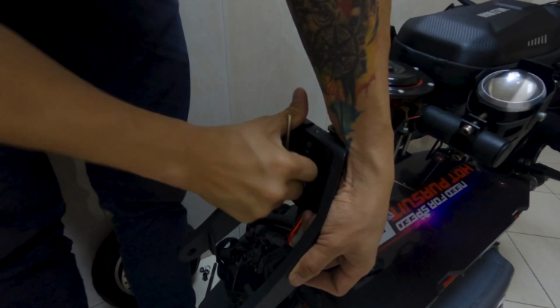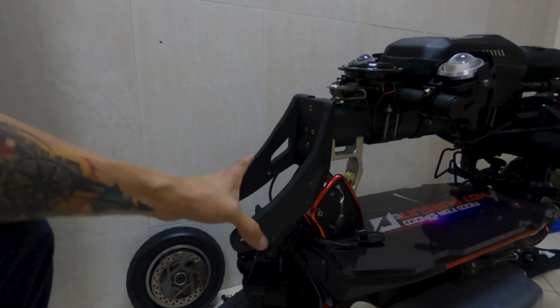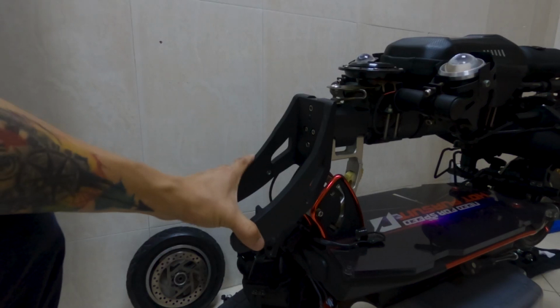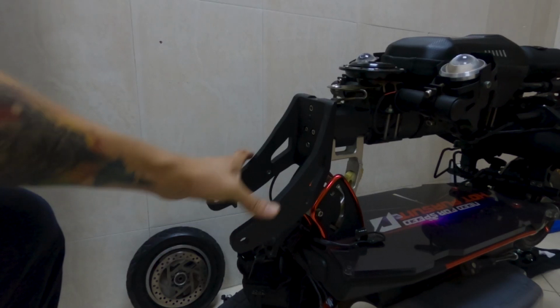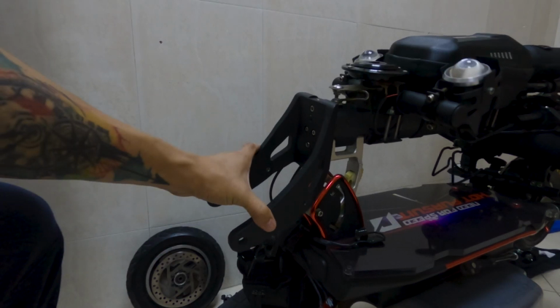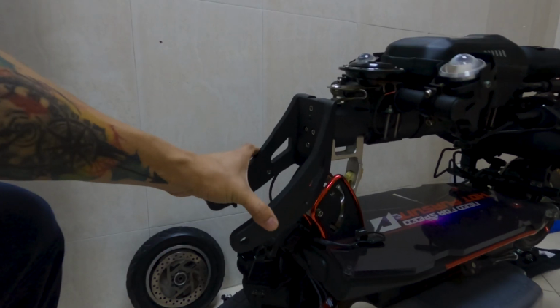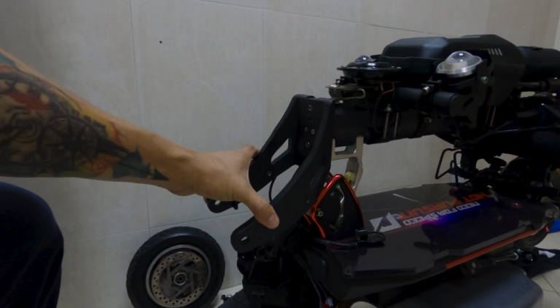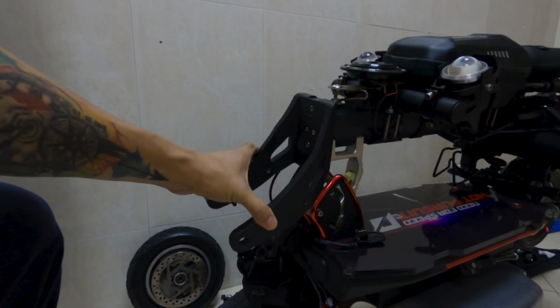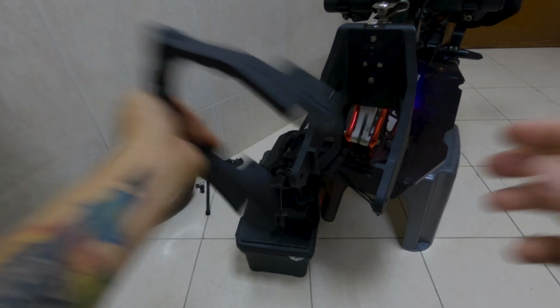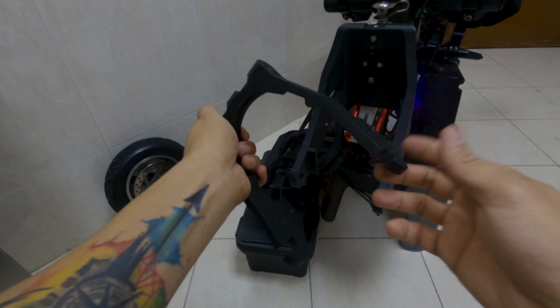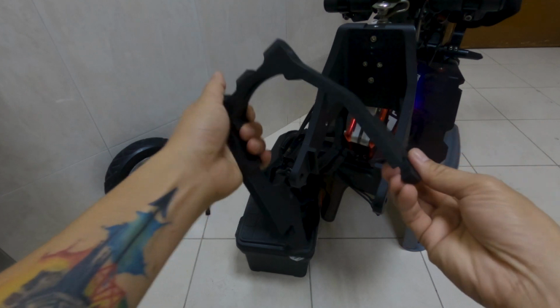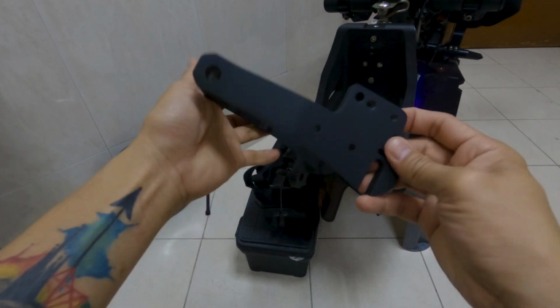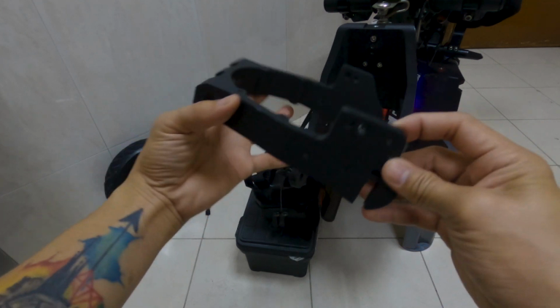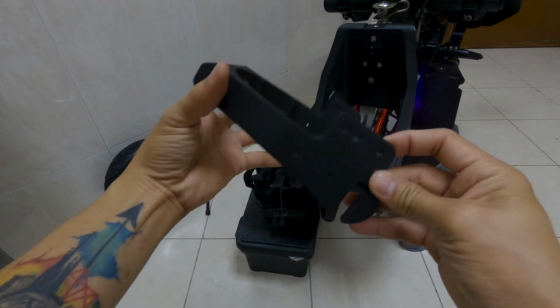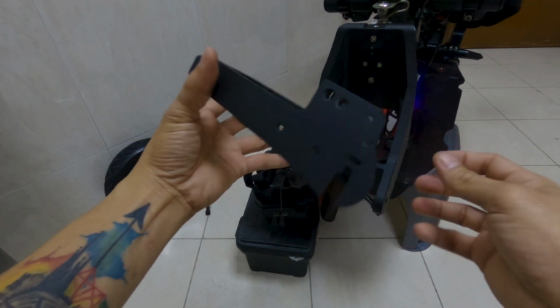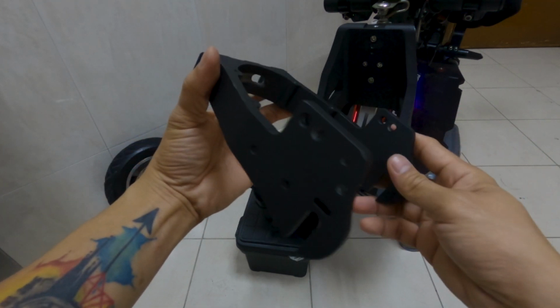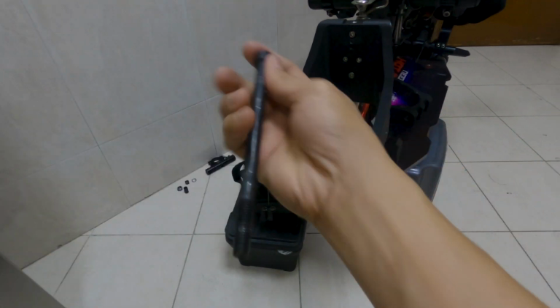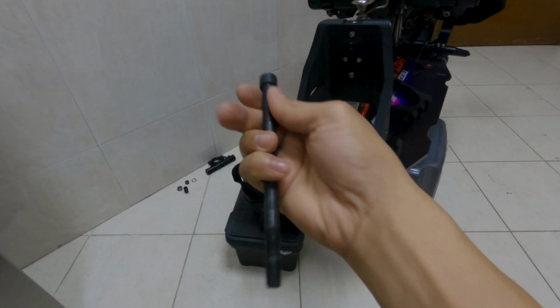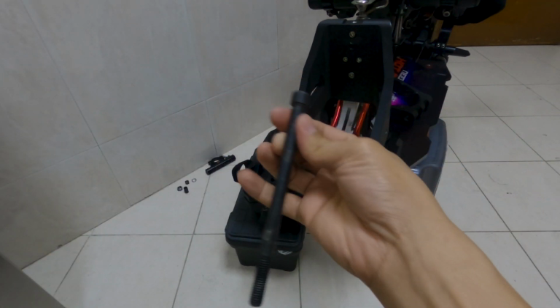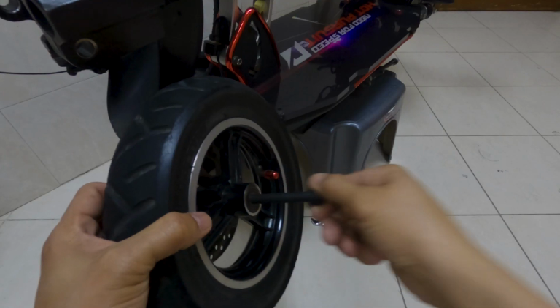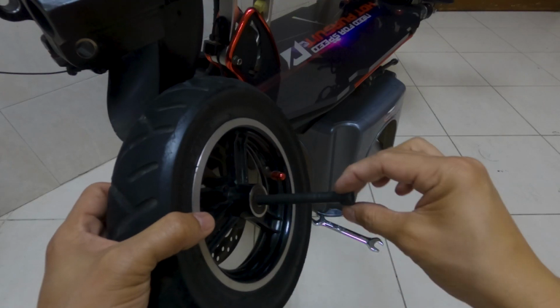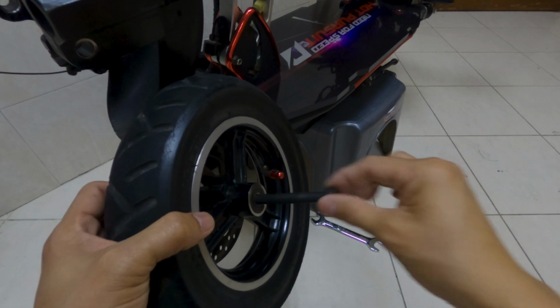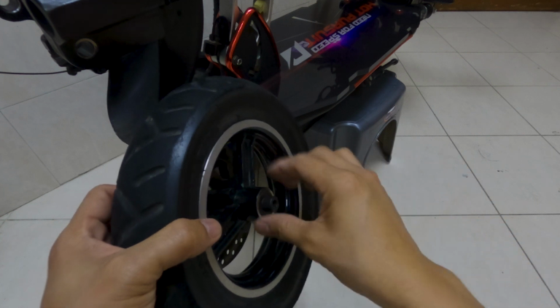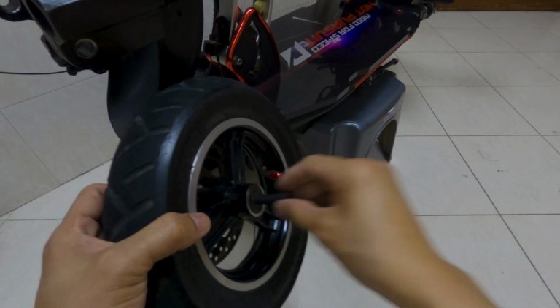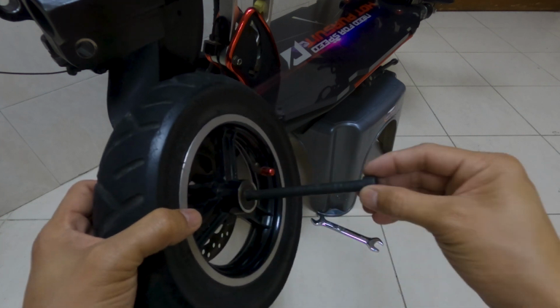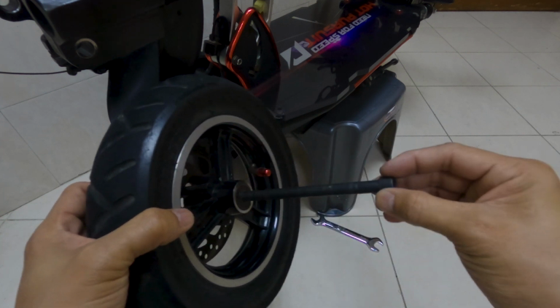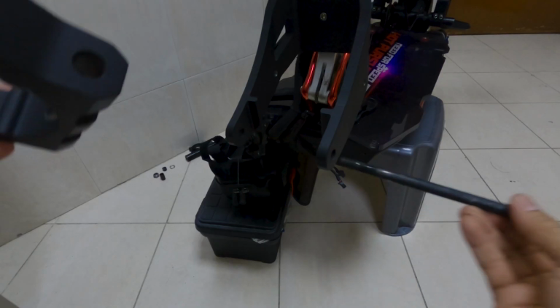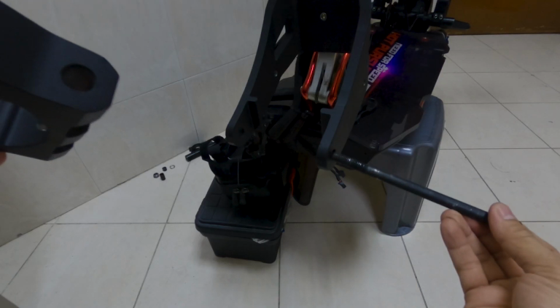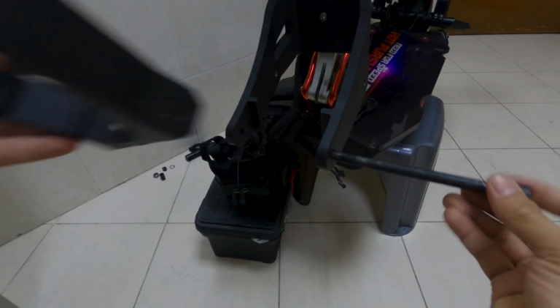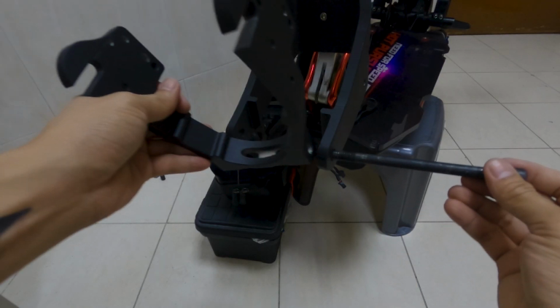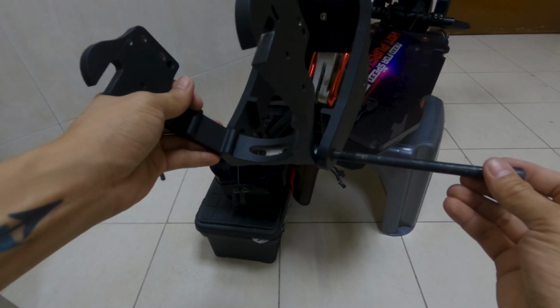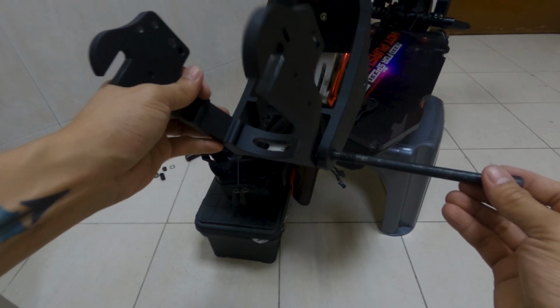The upper part of the C-Type front fork is done. Next, I installed the swingarm. This is the axle bolt from the front wheel. Since it will not be useful anymore for the front wheel, I decided to use it for the installation of the swingarm.